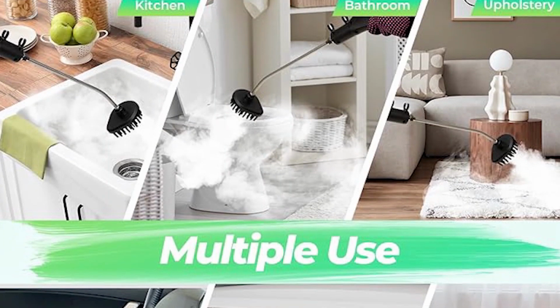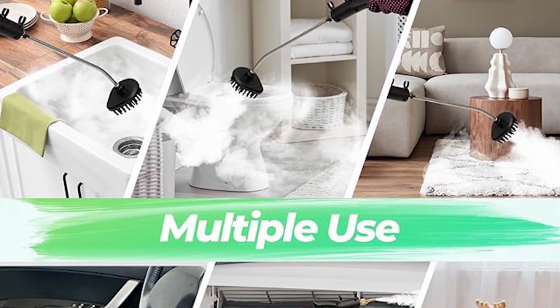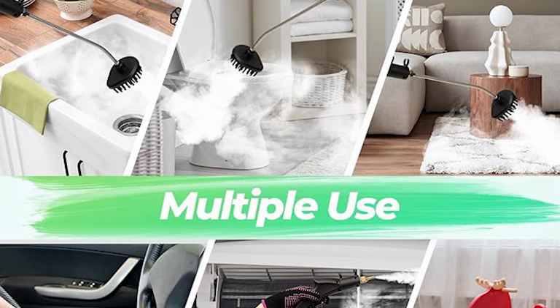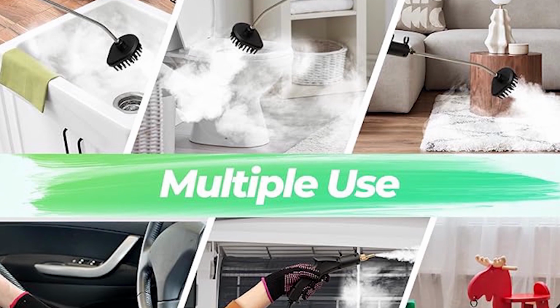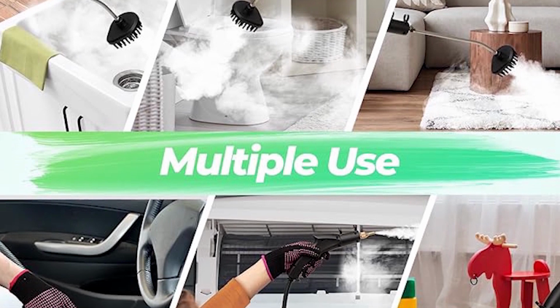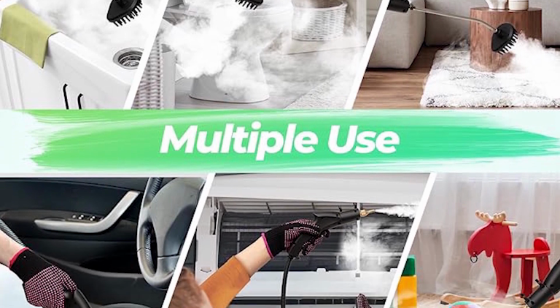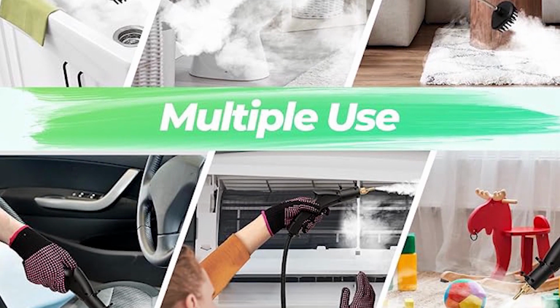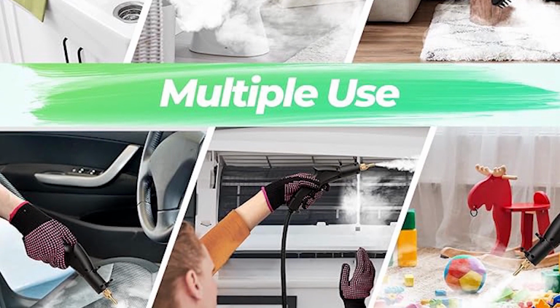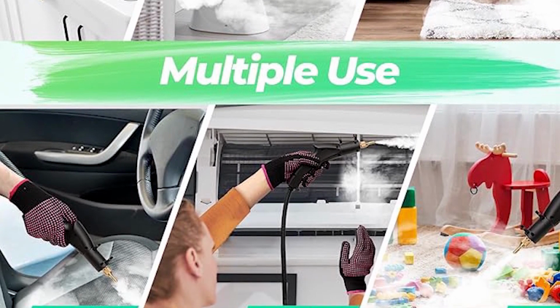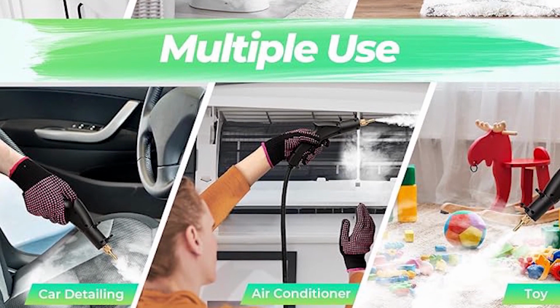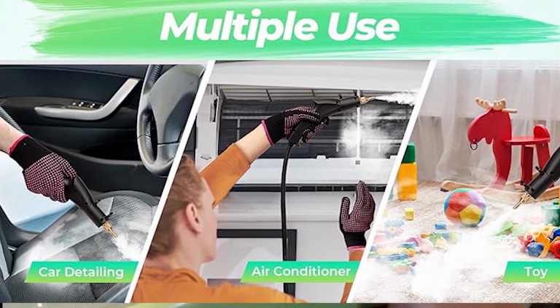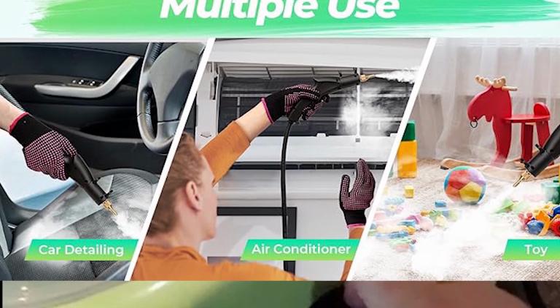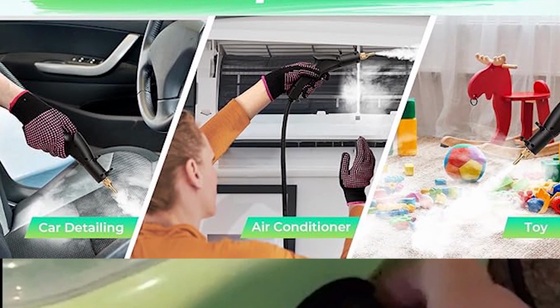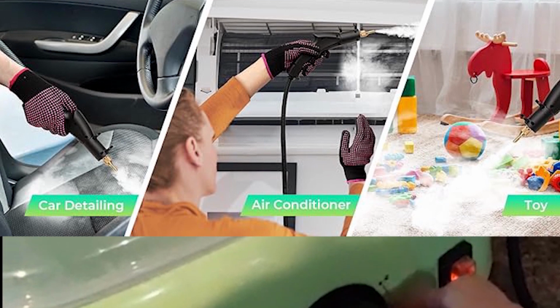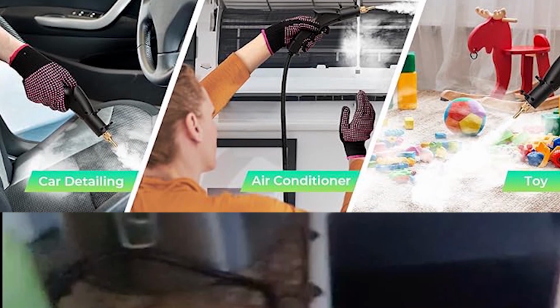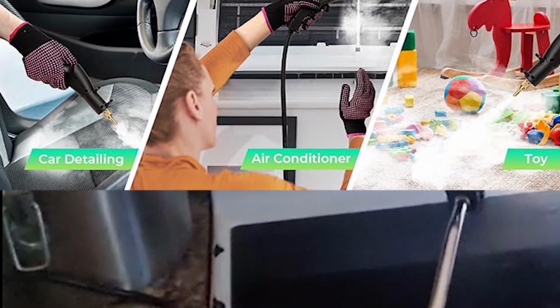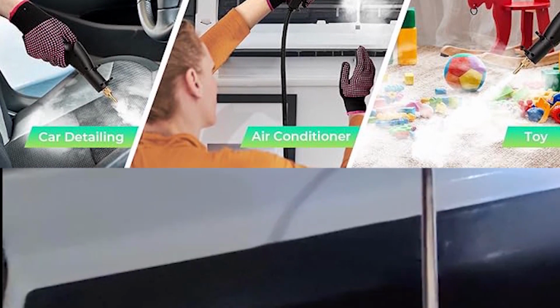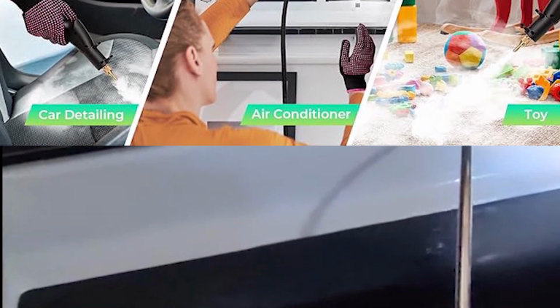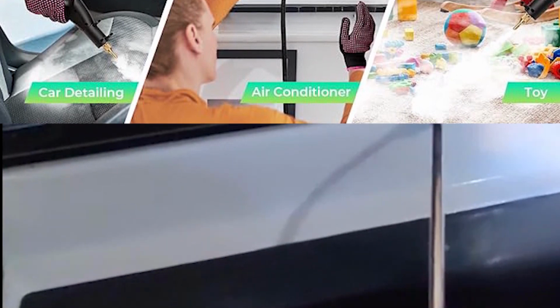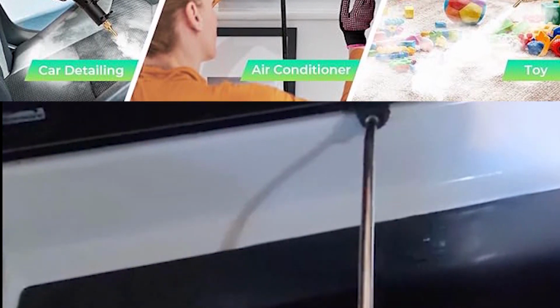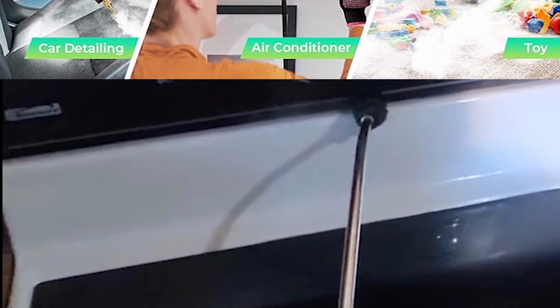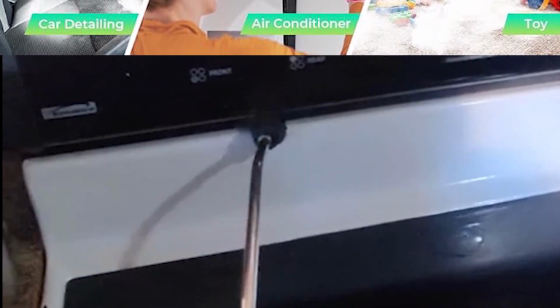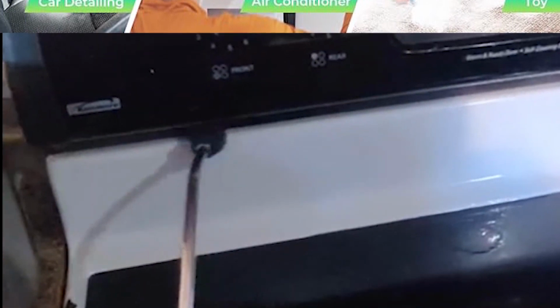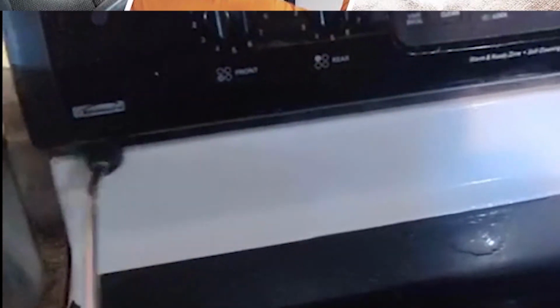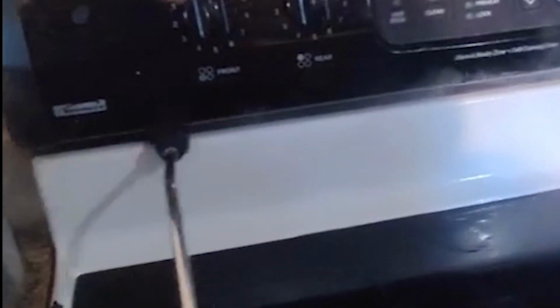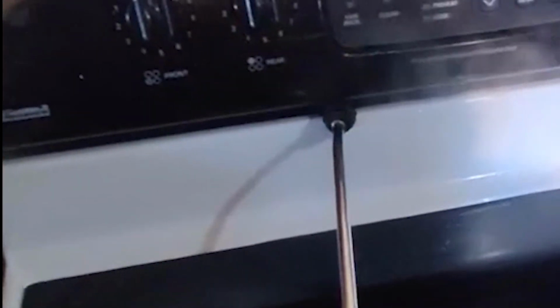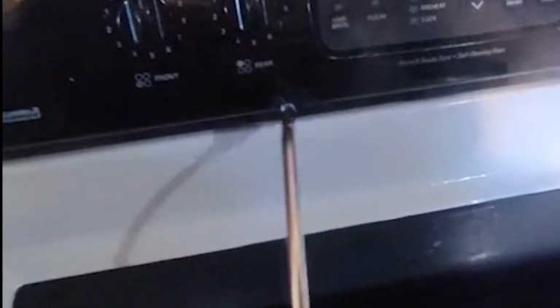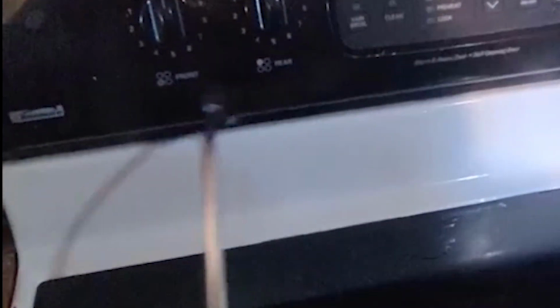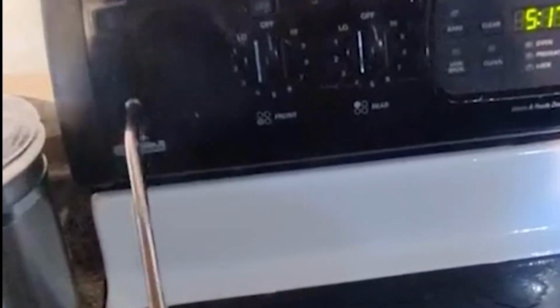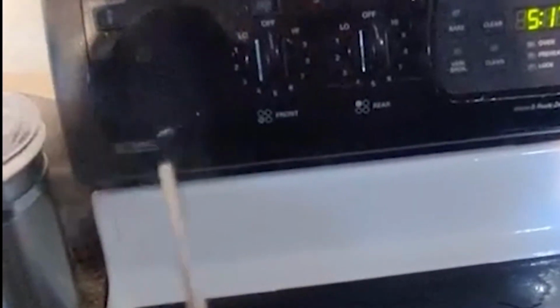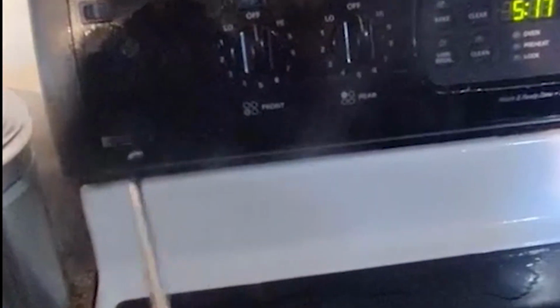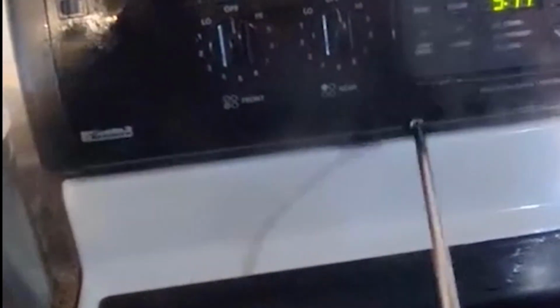Elevate your cleaning game with the Oxco Steam Cleaner — a powerhouse of steam cleaning innovation that brings efficiency, versatility, and hygiene to every corner of your home and beyond. Experience the next level of cleanliness with the Oxco Advantage.